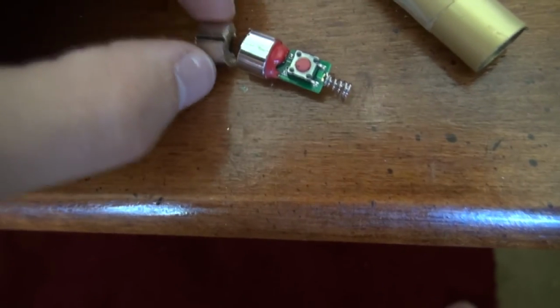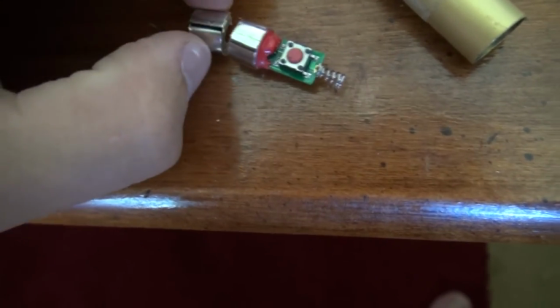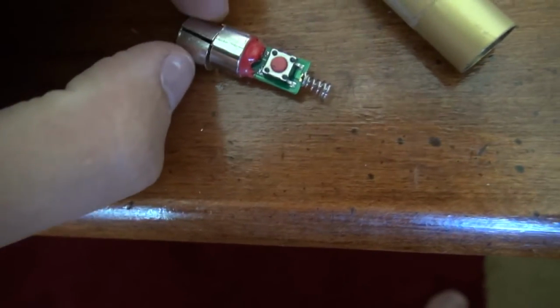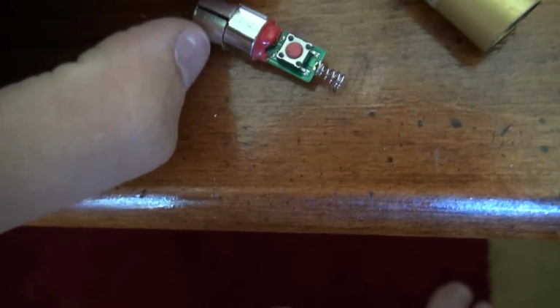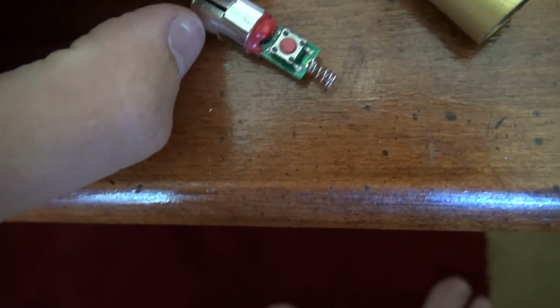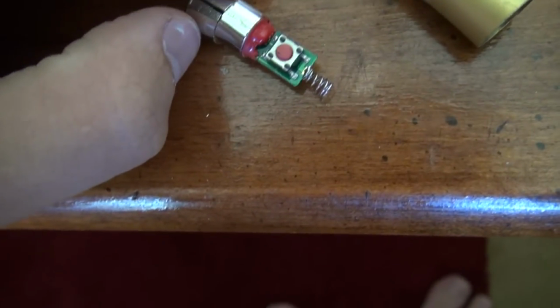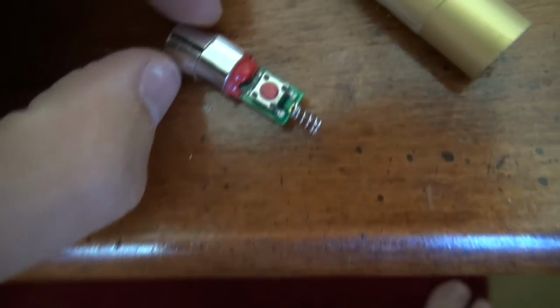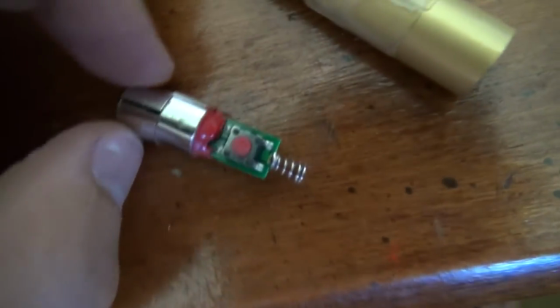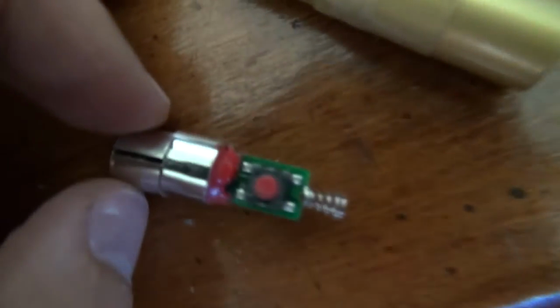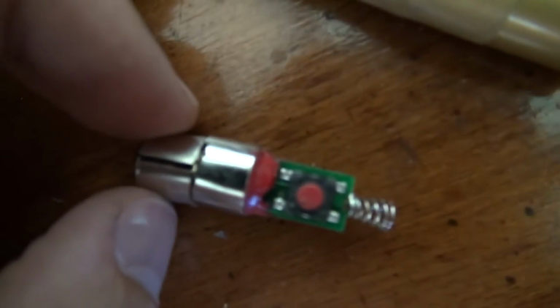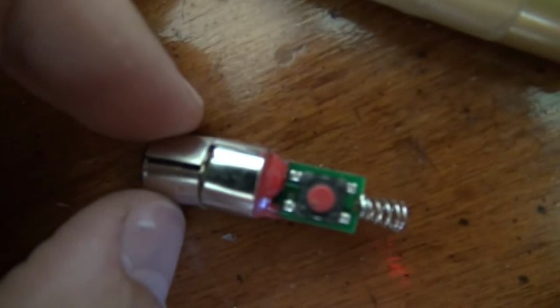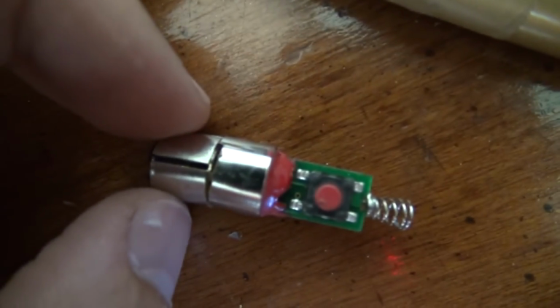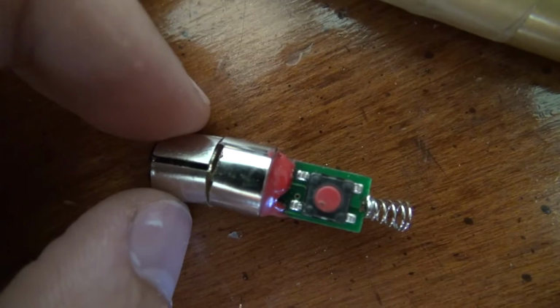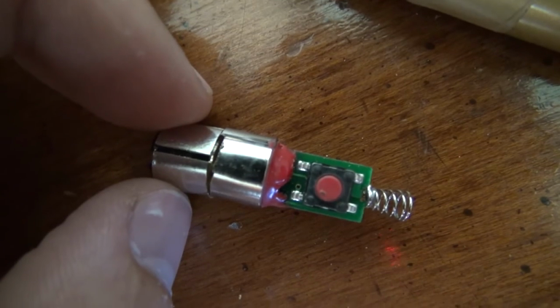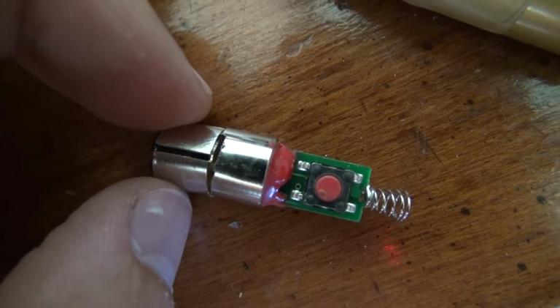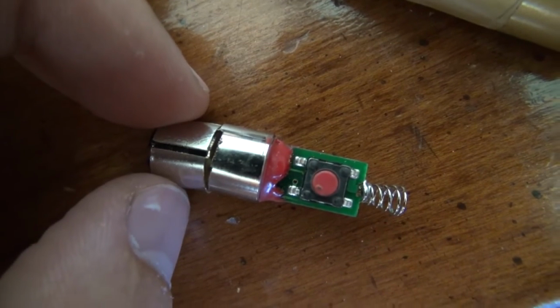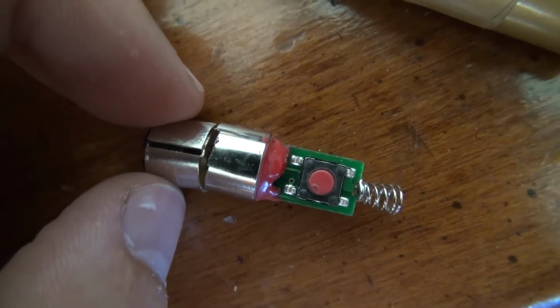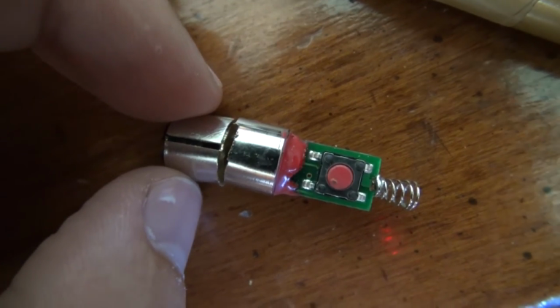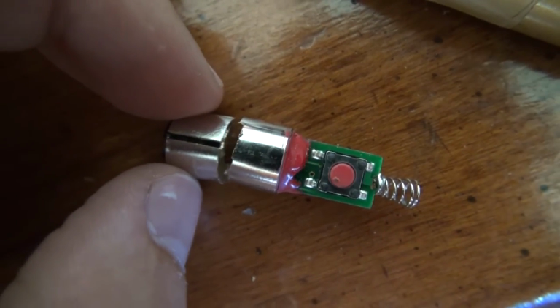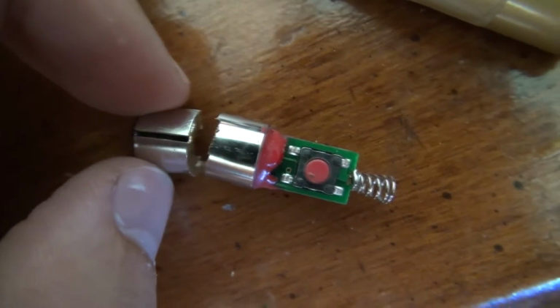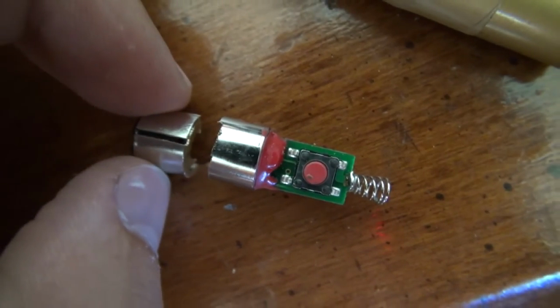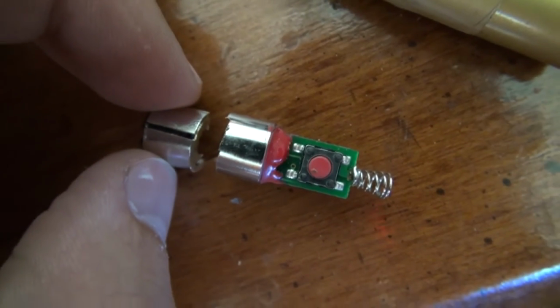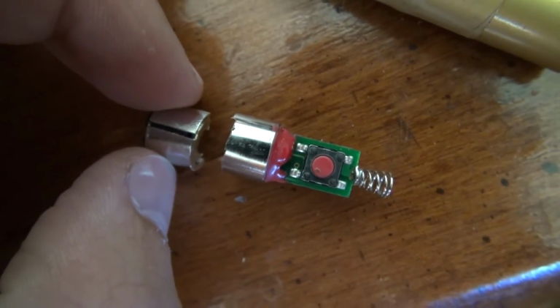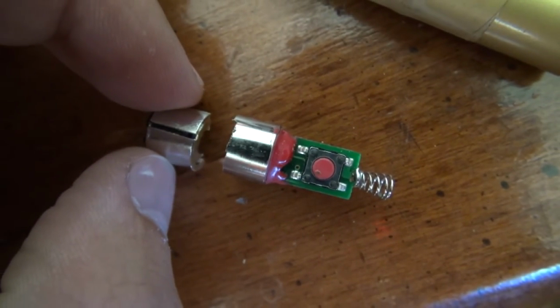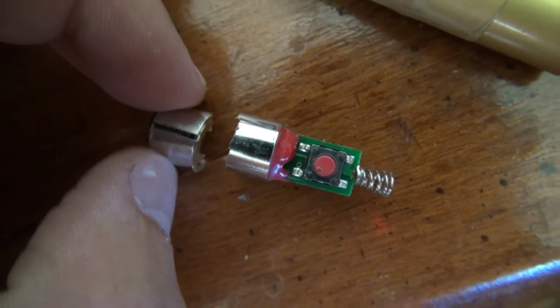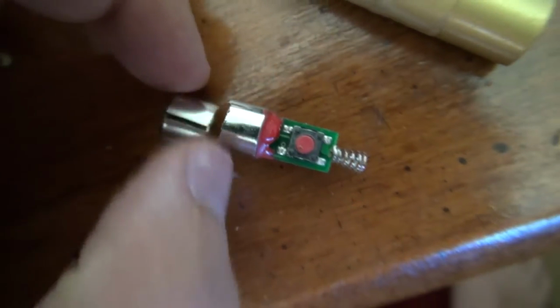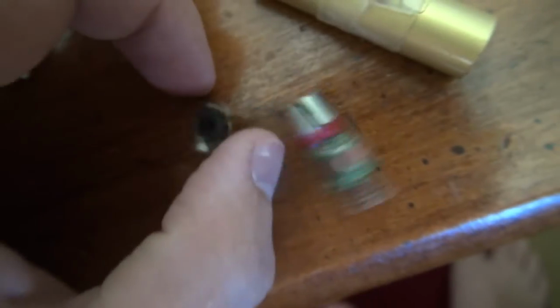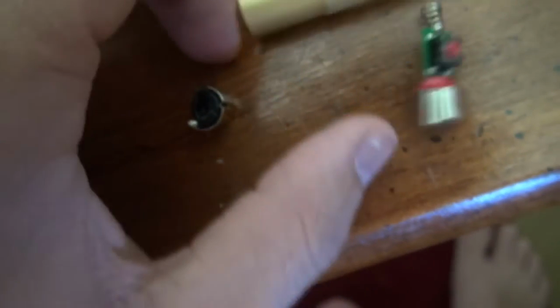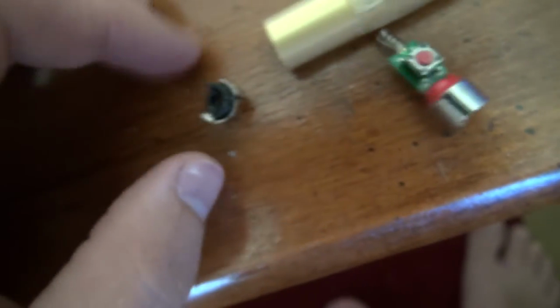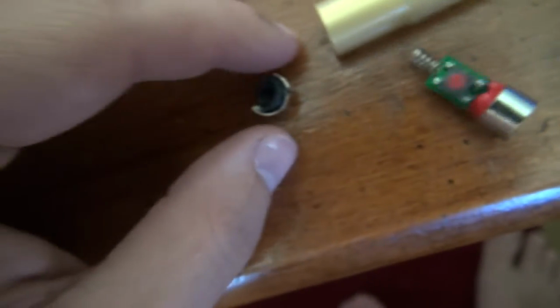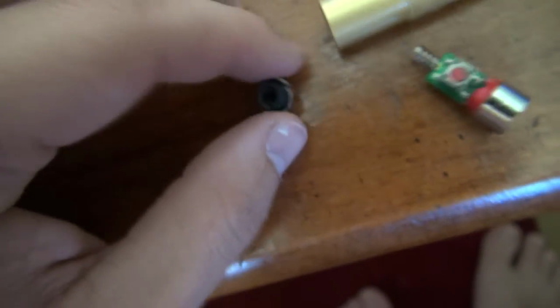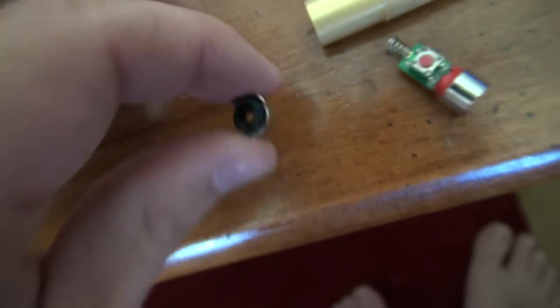There is a groove right there in the center, which is where I cut first. So you cut that upper part off like that and just move it out of the way.